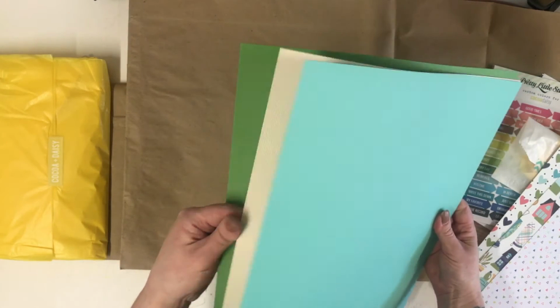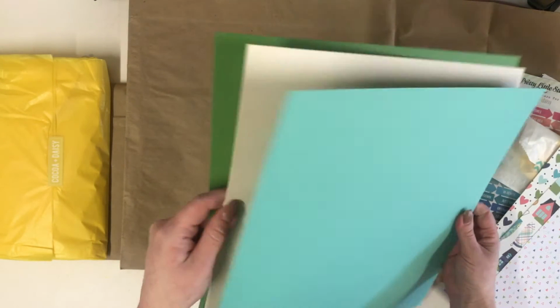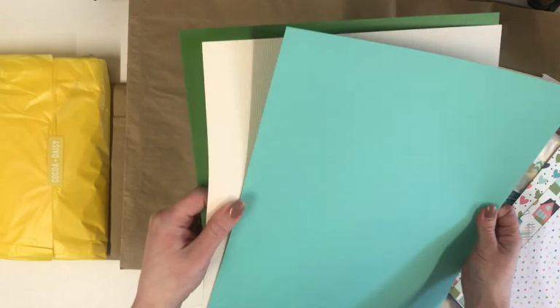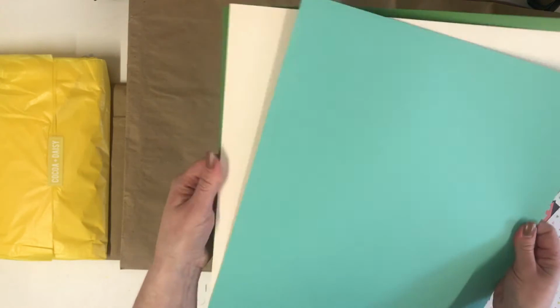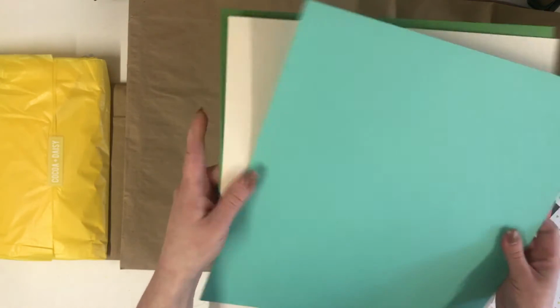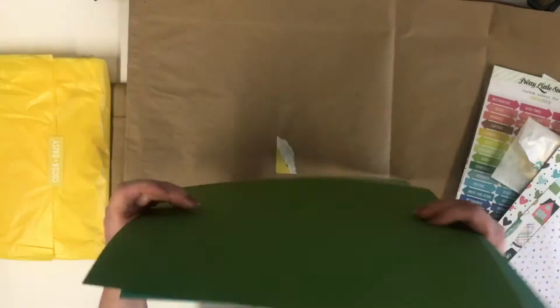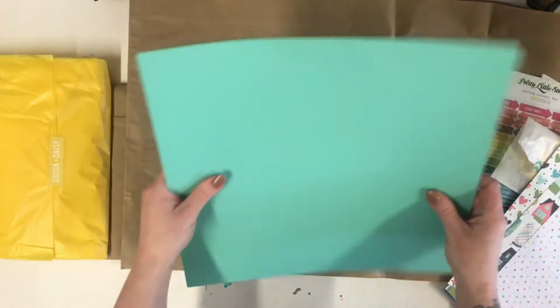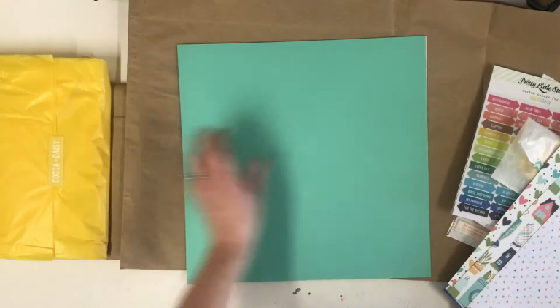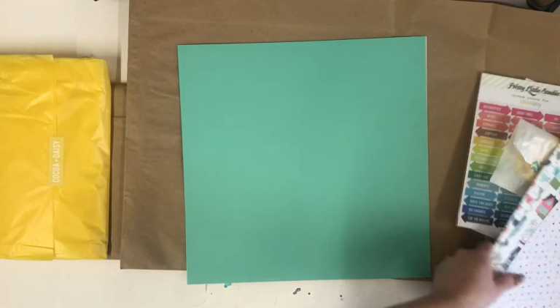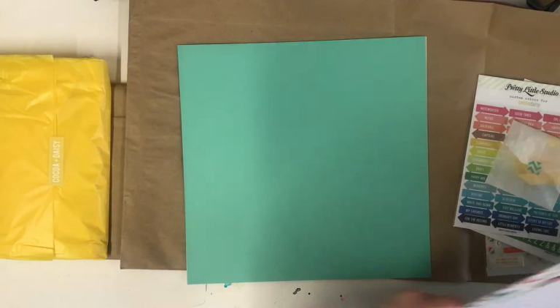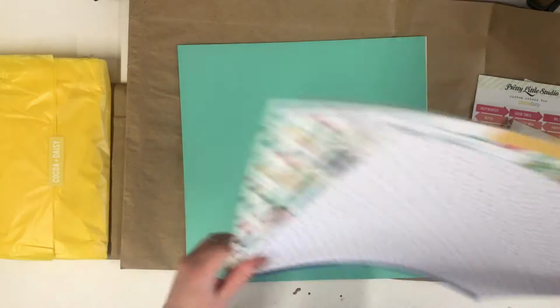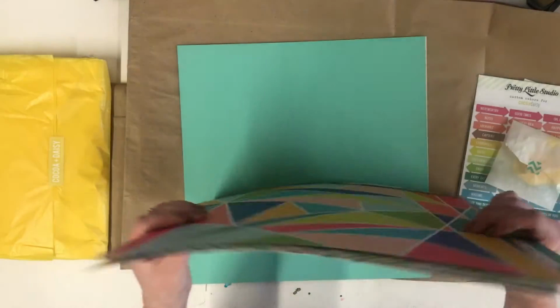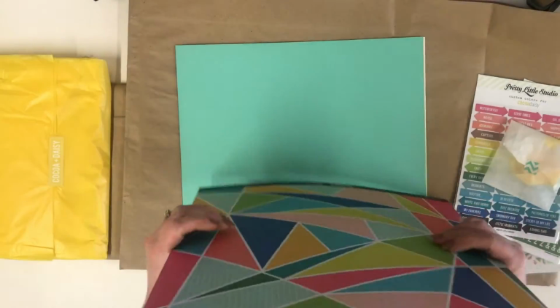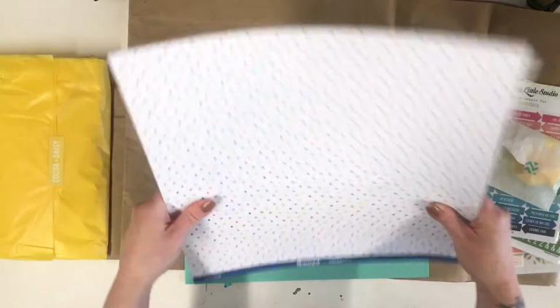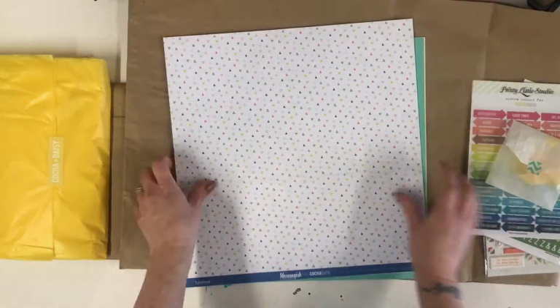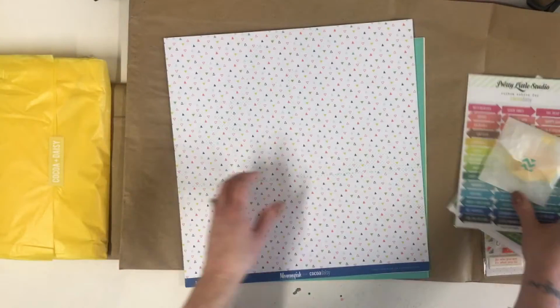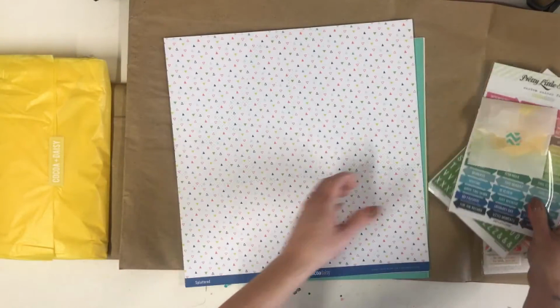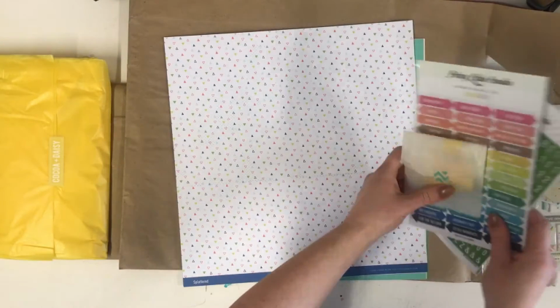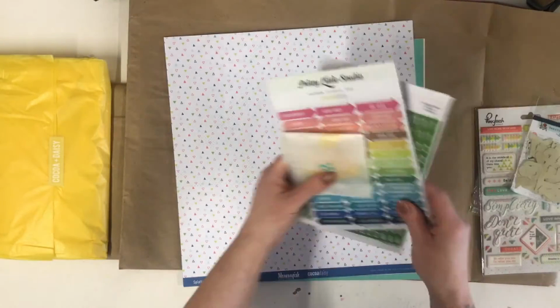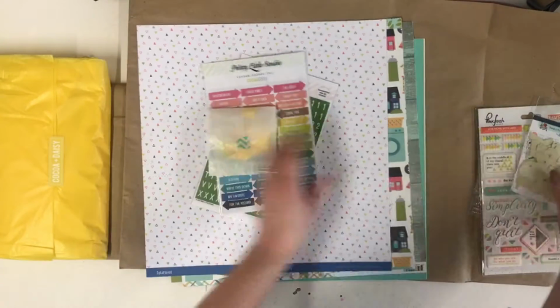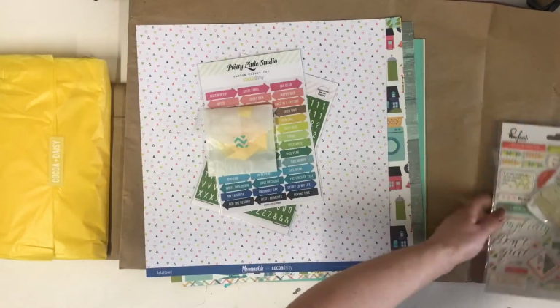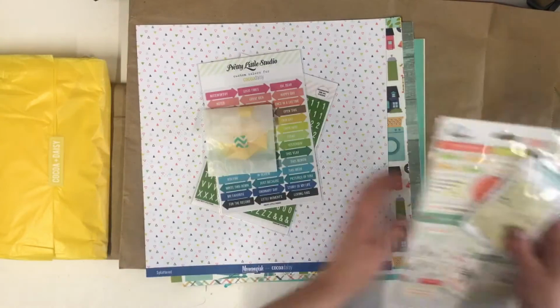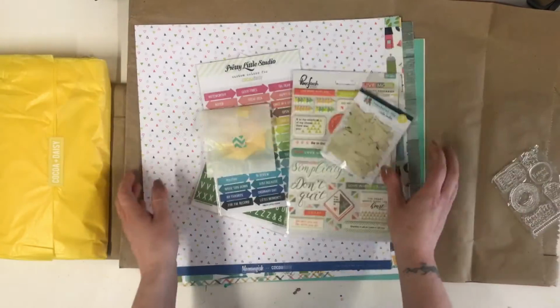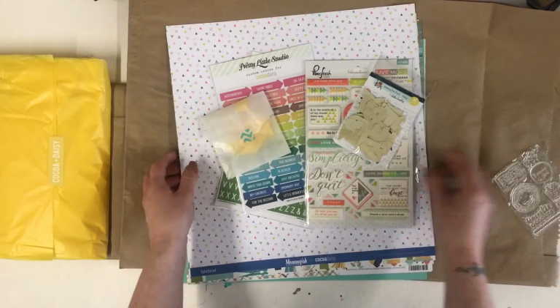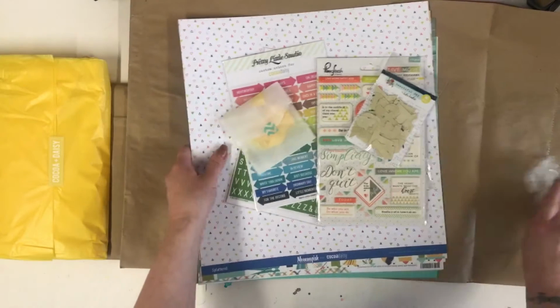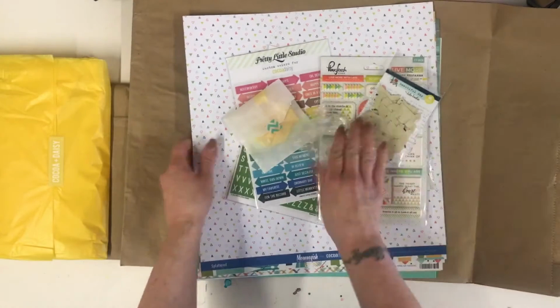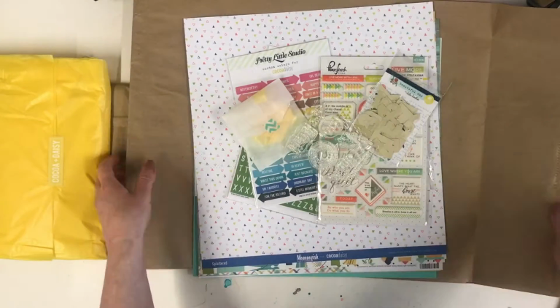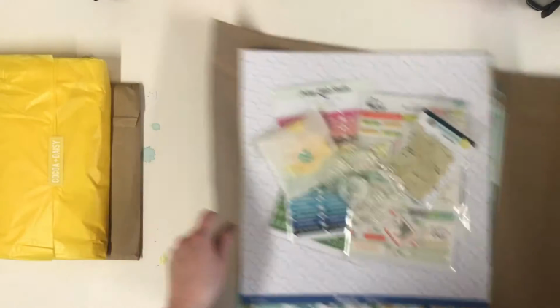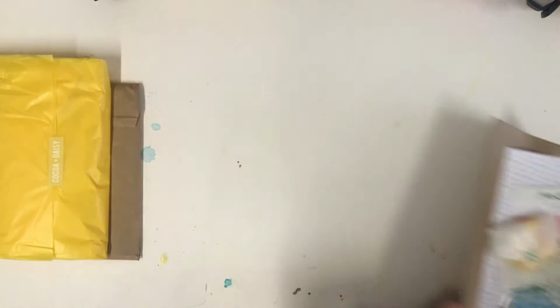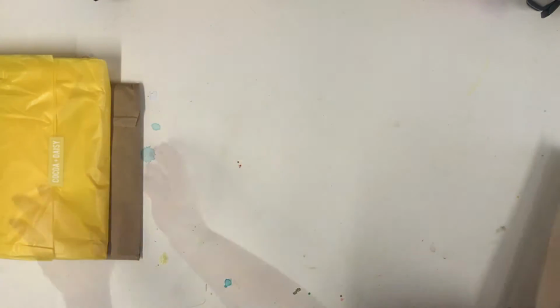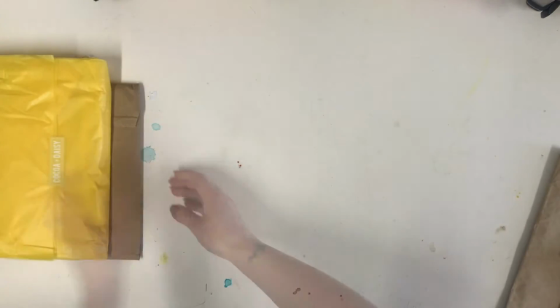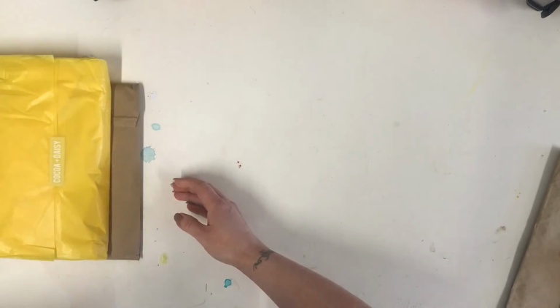And as always there's coordinating cardstock. A very, very yummy springtime kit - I'd say that's another perfect kit. Well done, Coco Daisy!